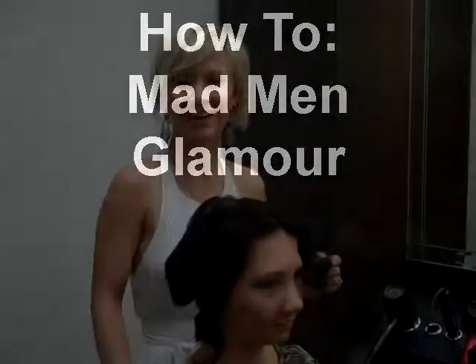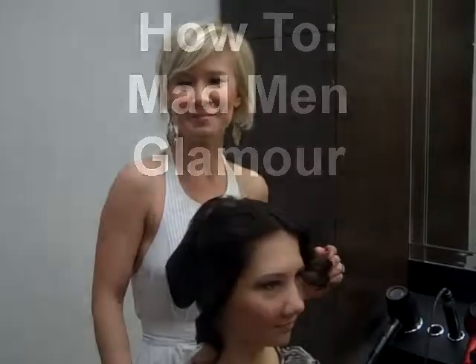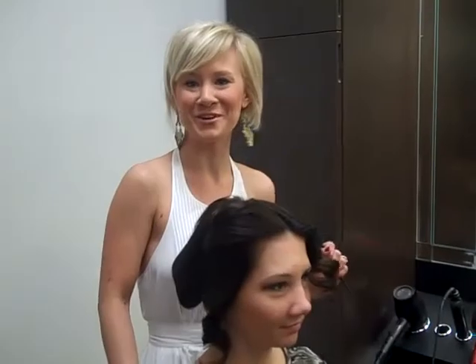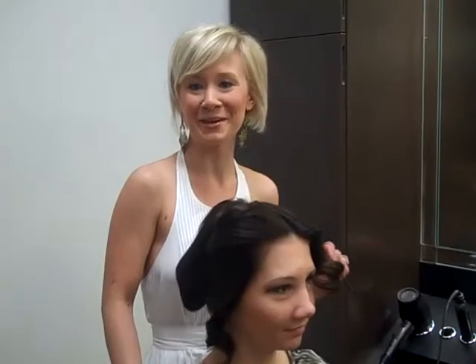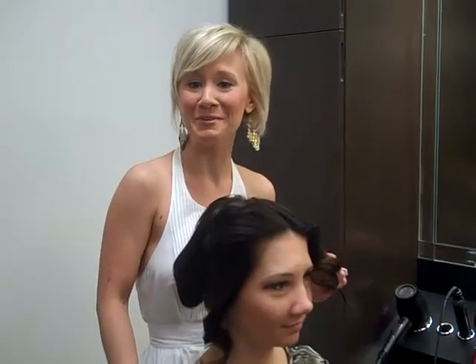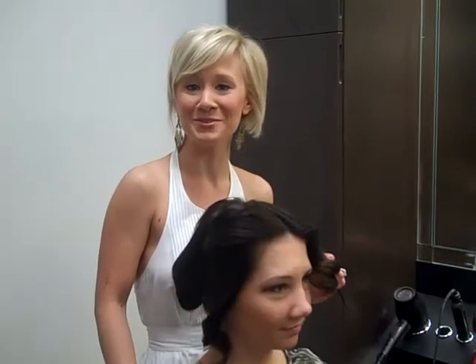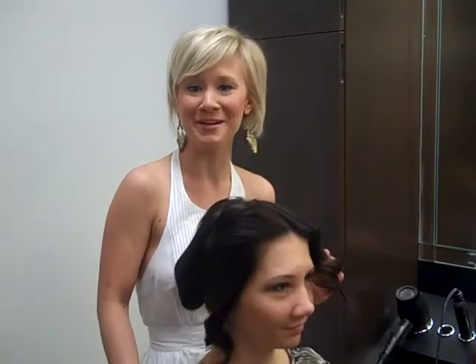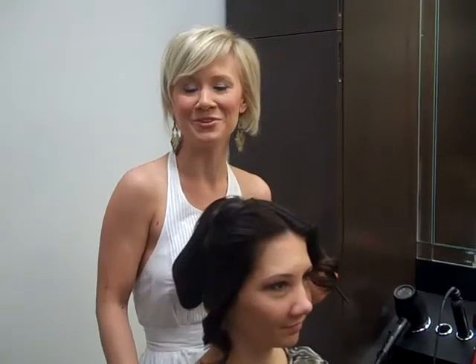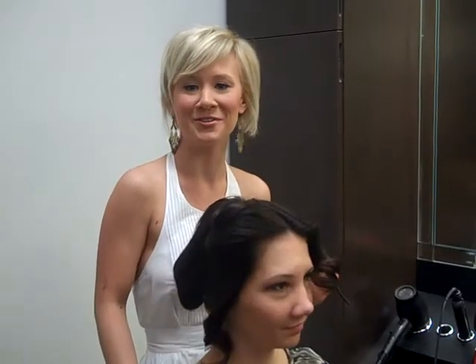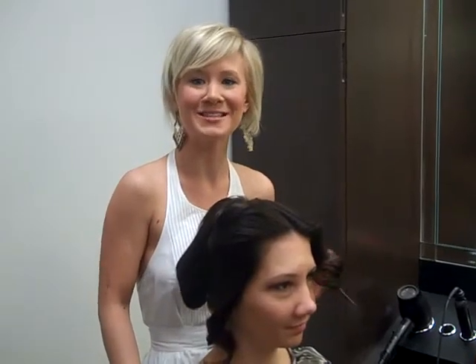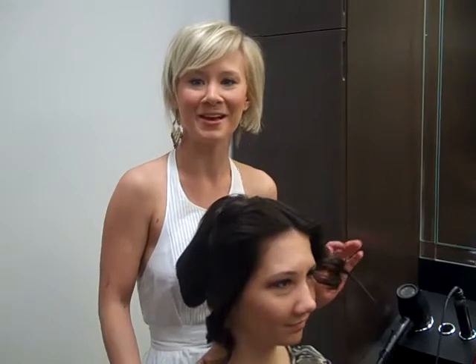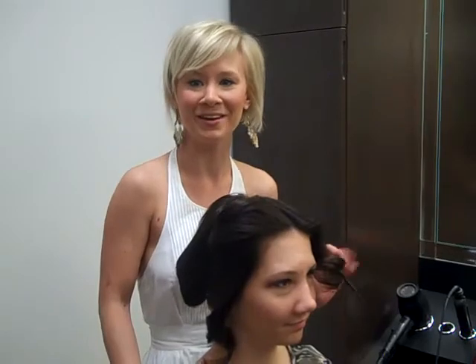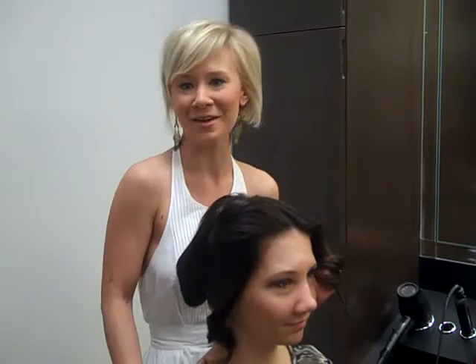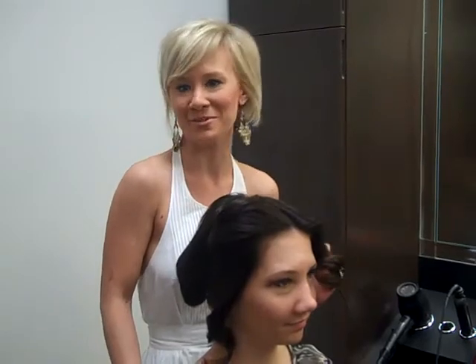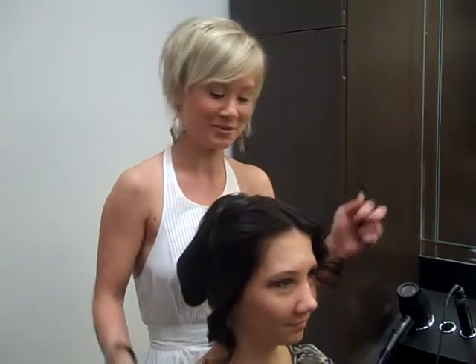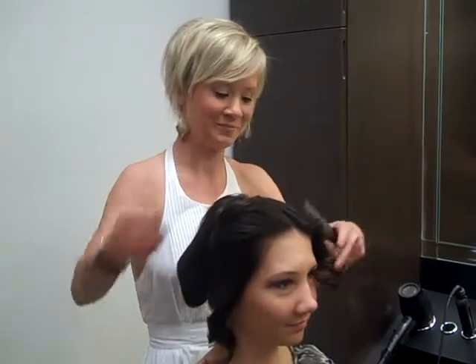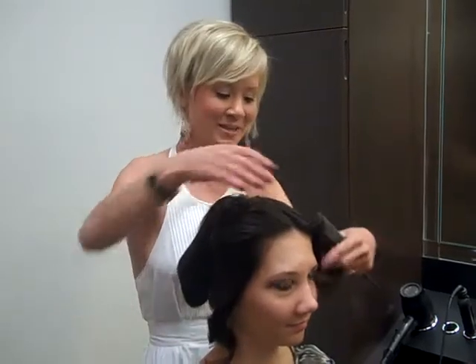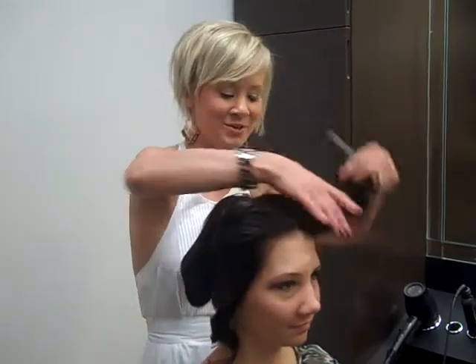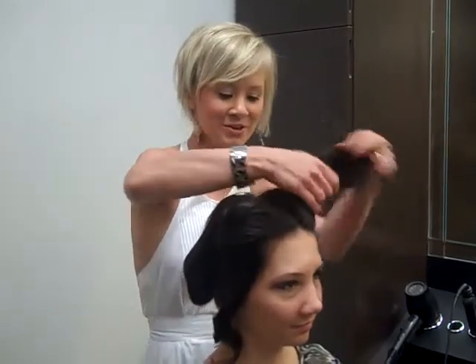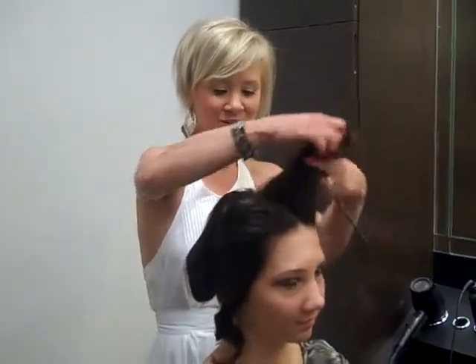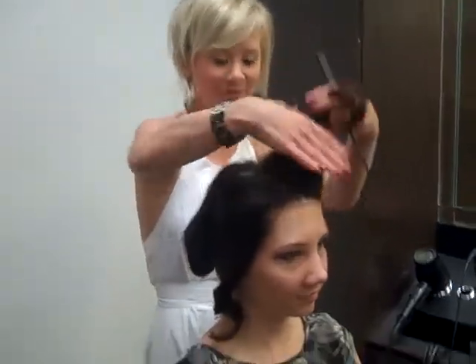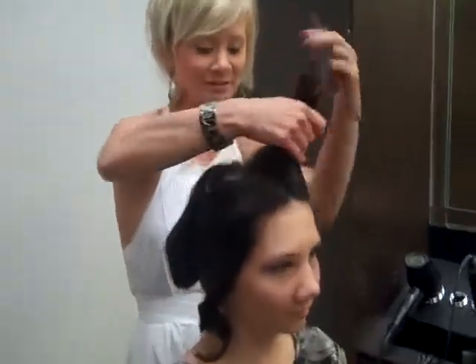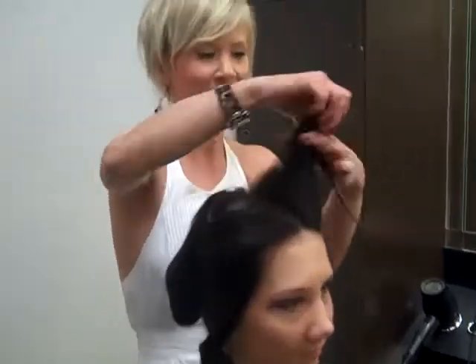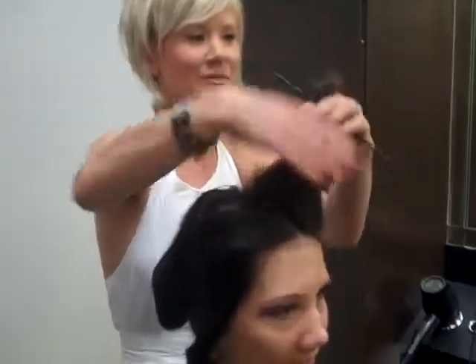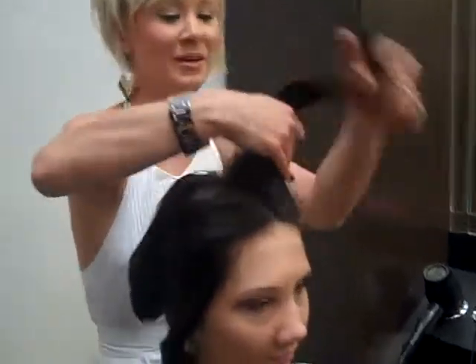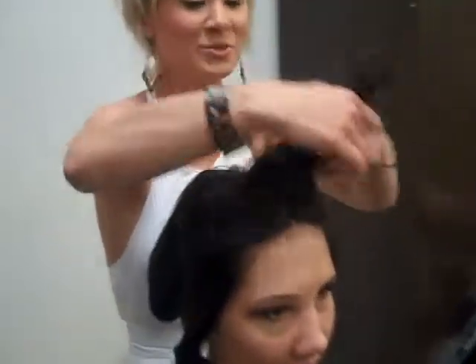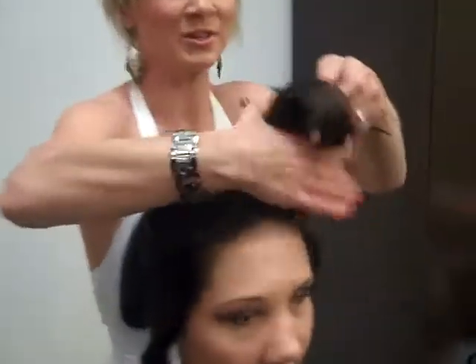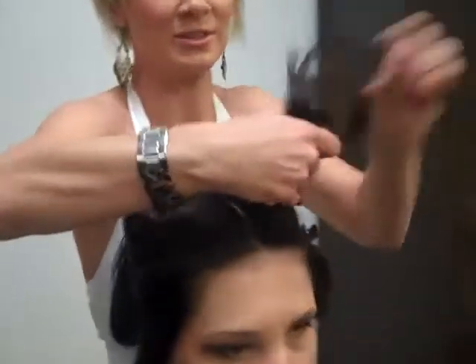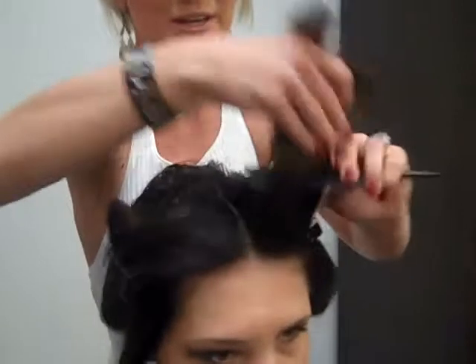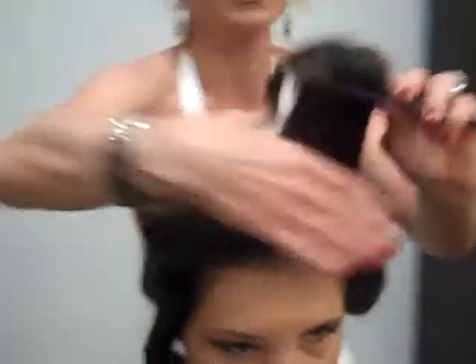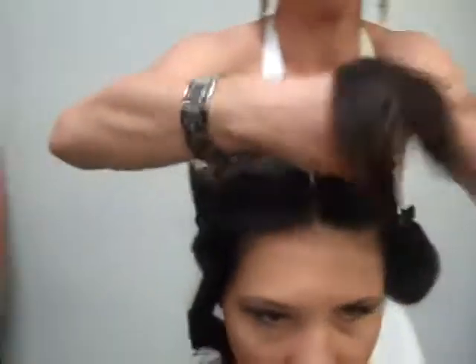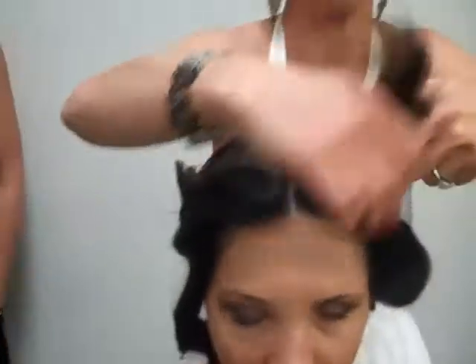Hi, I'm Michelle at Kenwood Mitchells, and I'm going to show you an easy way to get a glamorous look. So I already started, and I'm just going to do these last few curls for you.